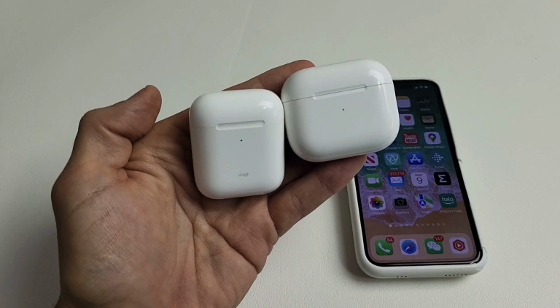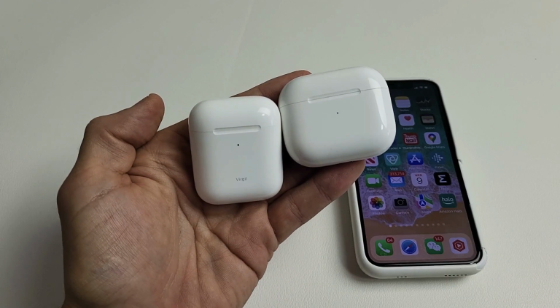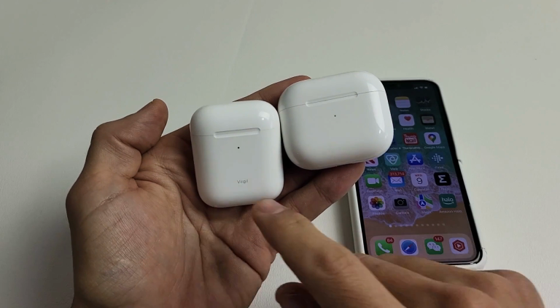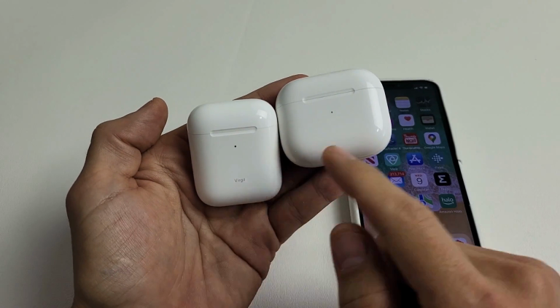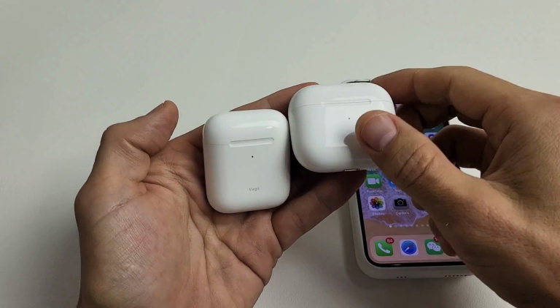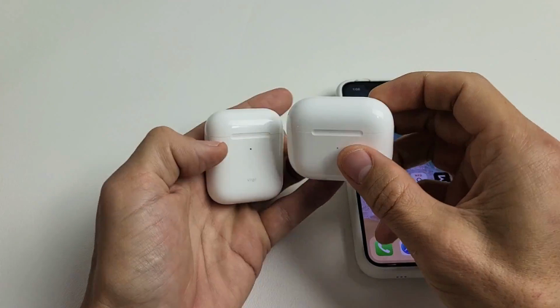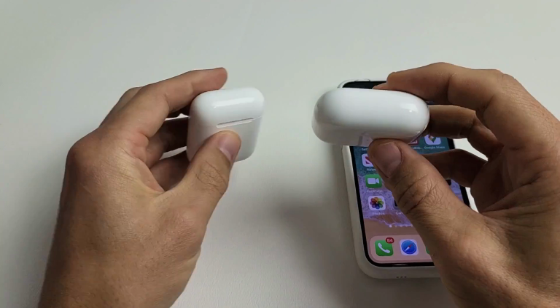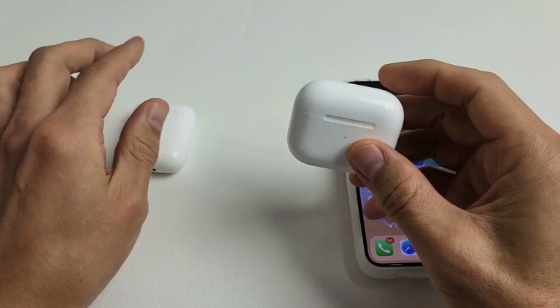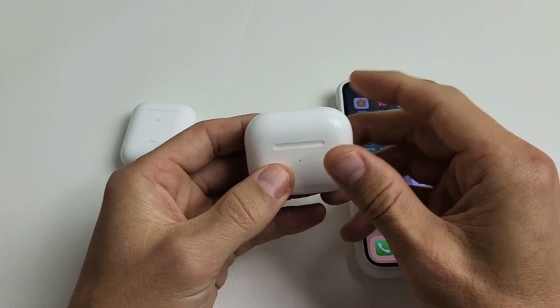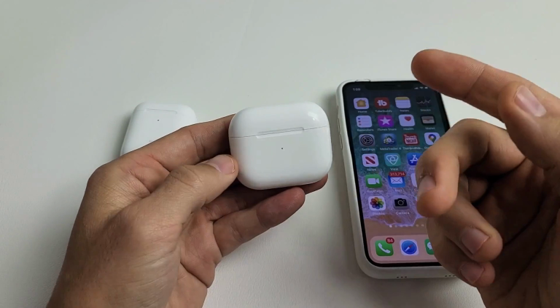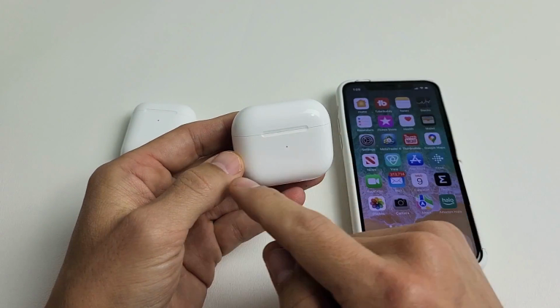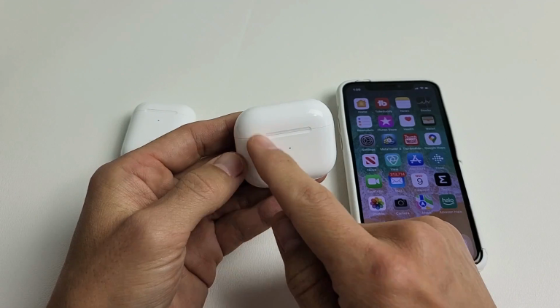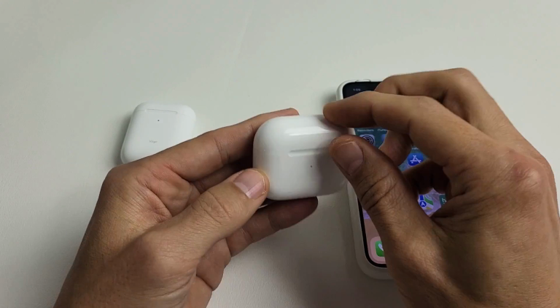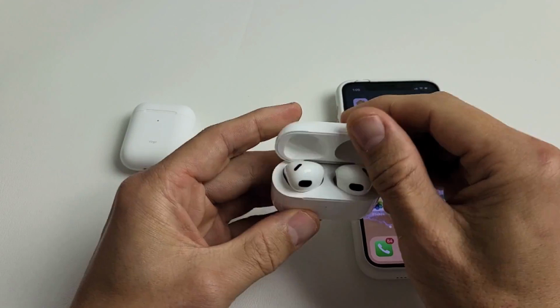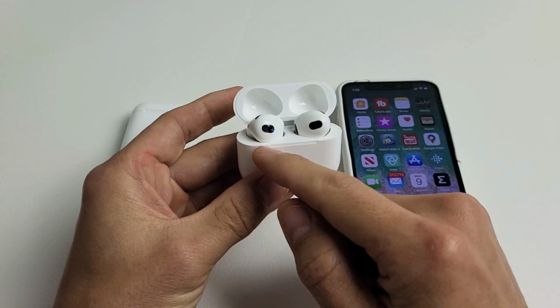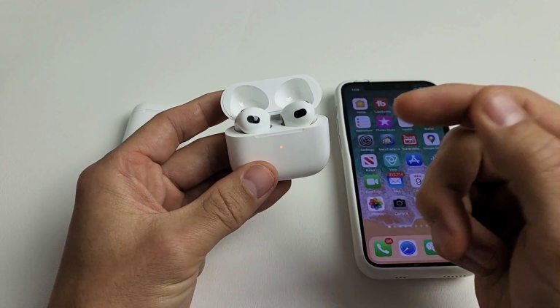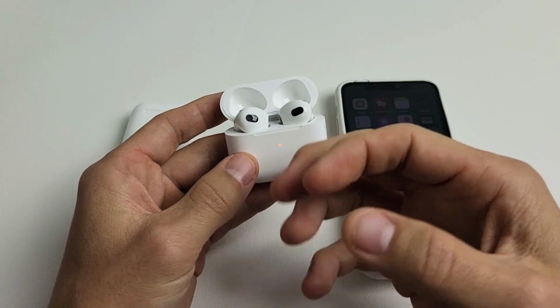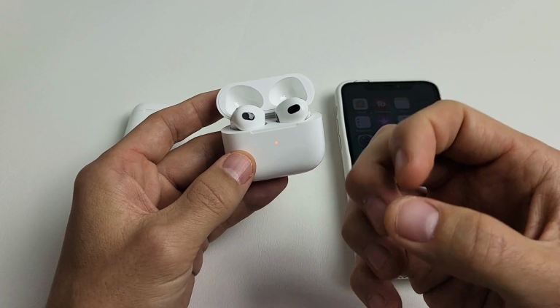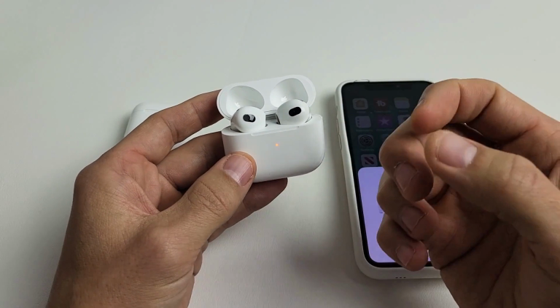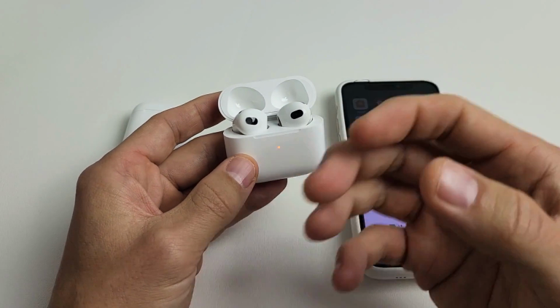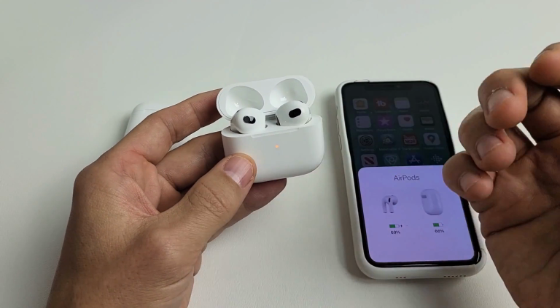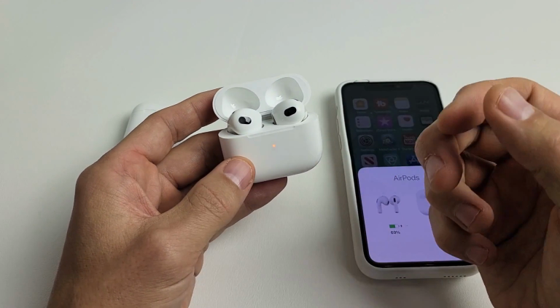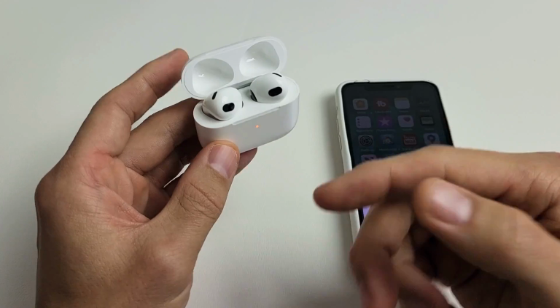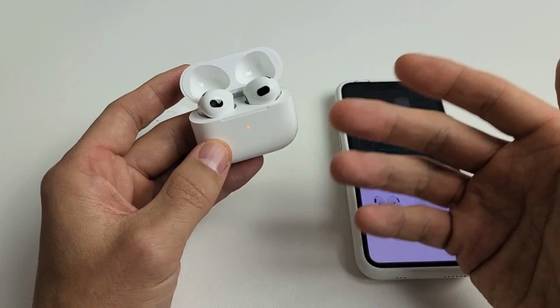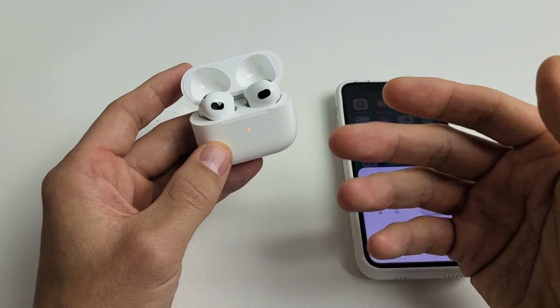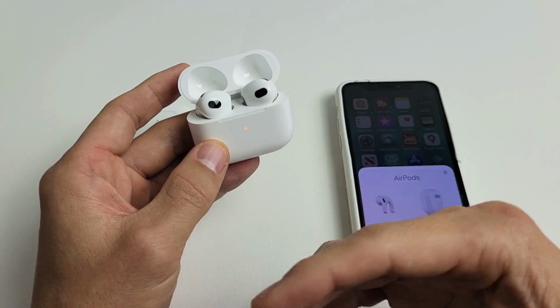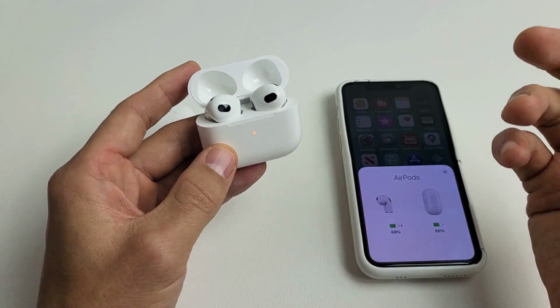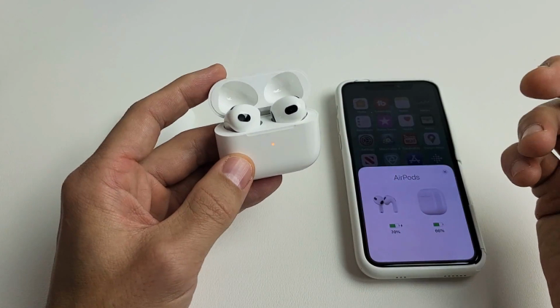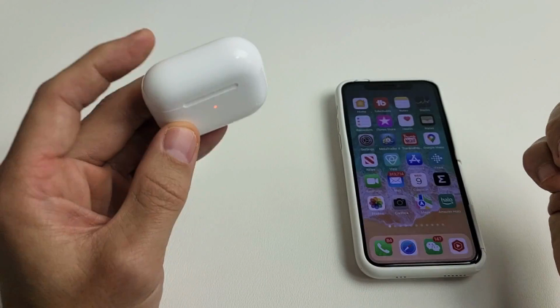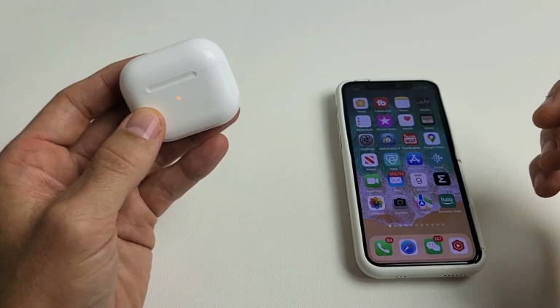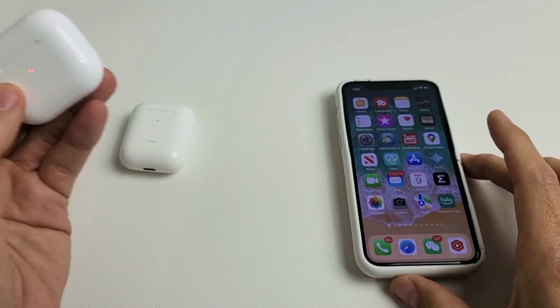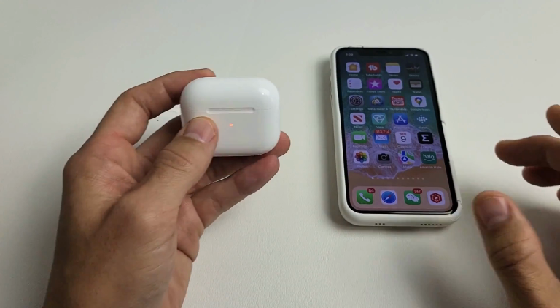I'm going to show you how to factory reset your AirPods. You want to factory reset maybe because you're having issues — maybe one of your earbuds is not working, or maybe one side is echoing, or they're both echoing. Anyway, you have some kind of issue and you just want a clean slate. So, very simple here.